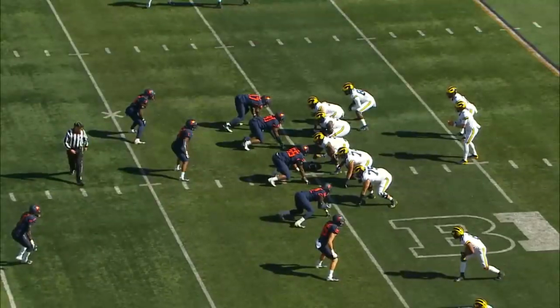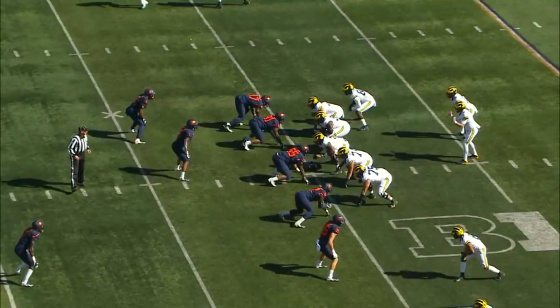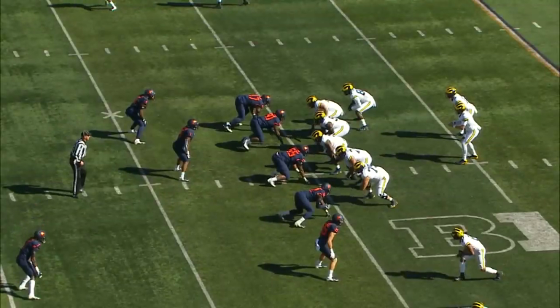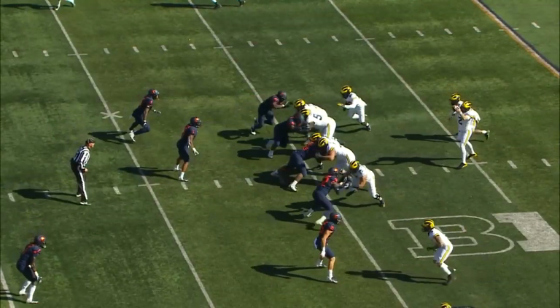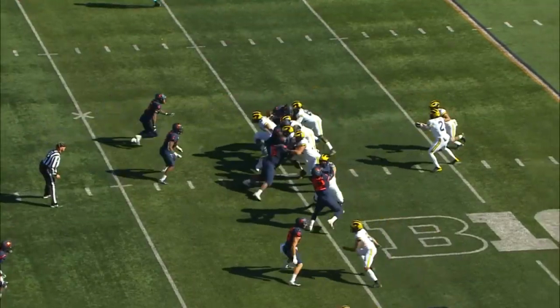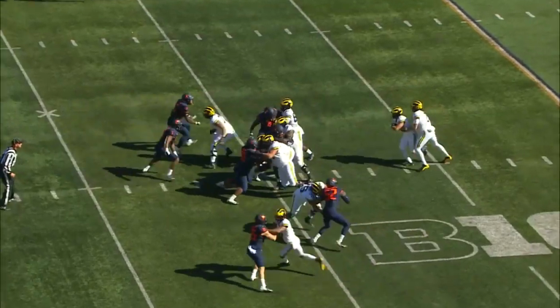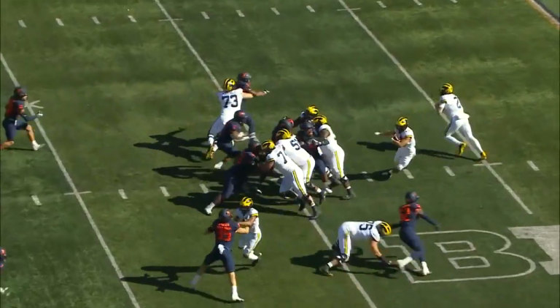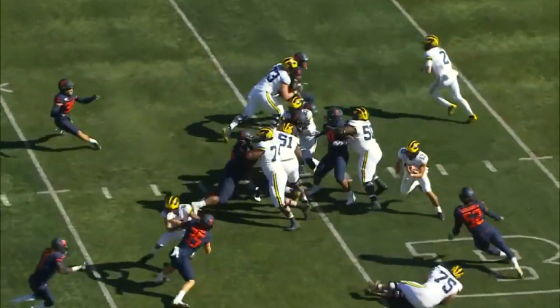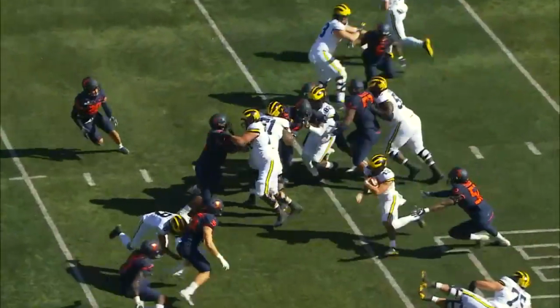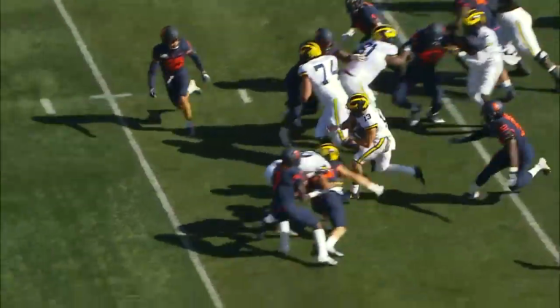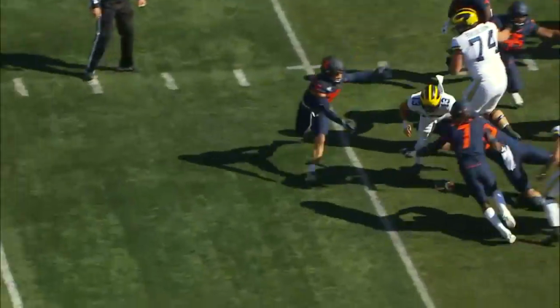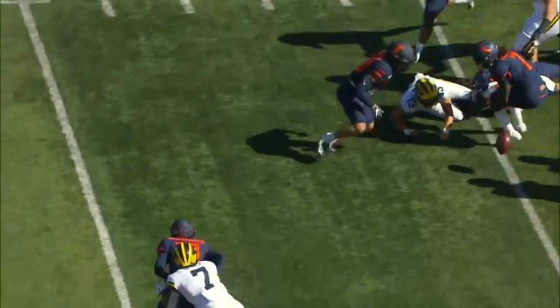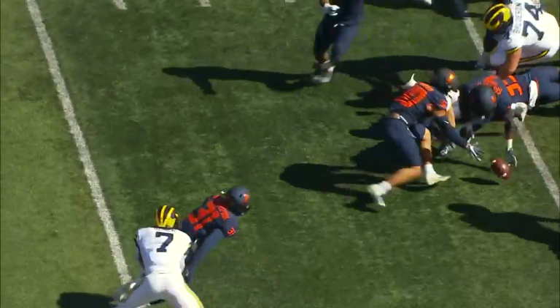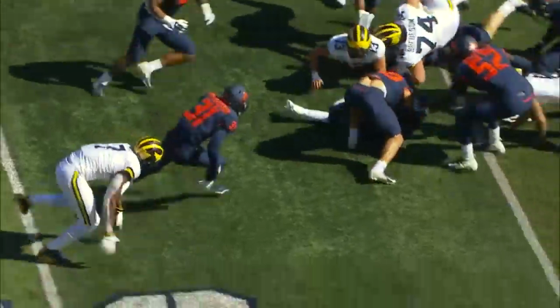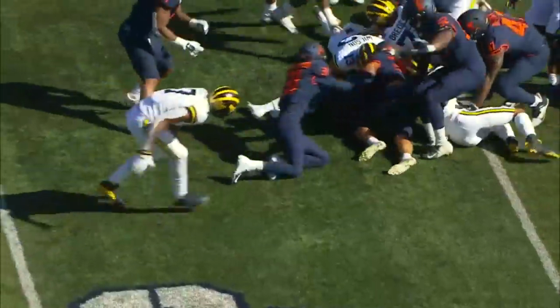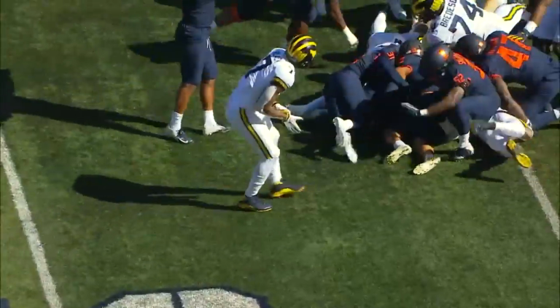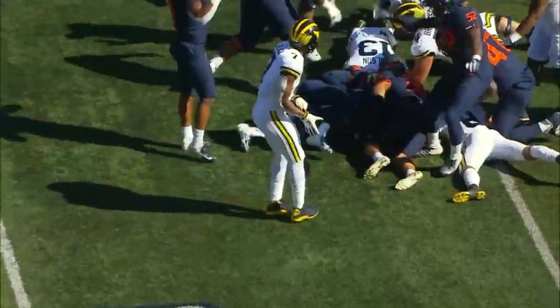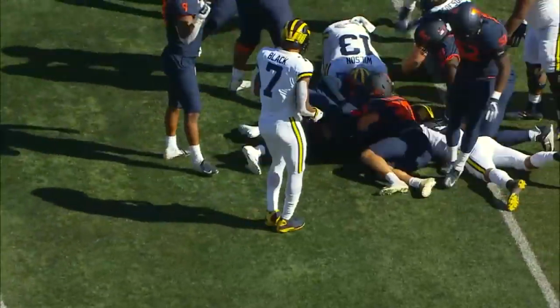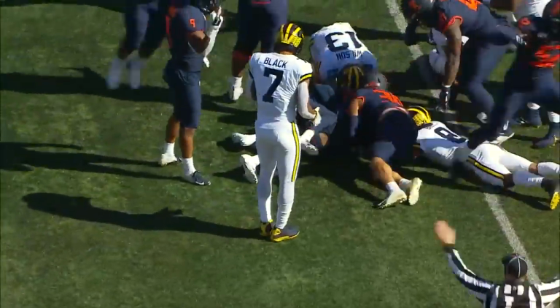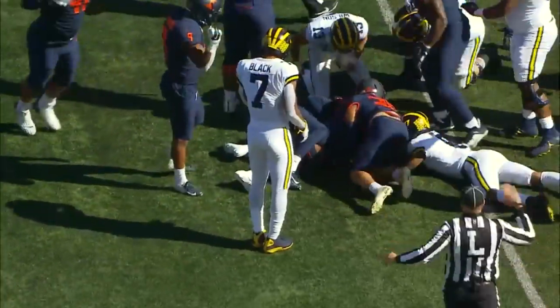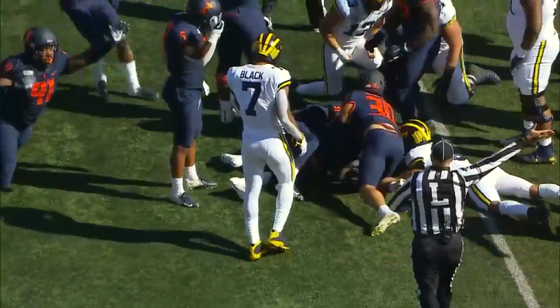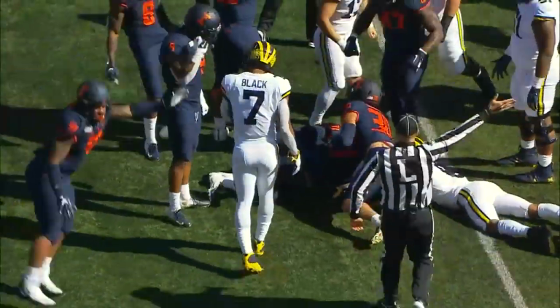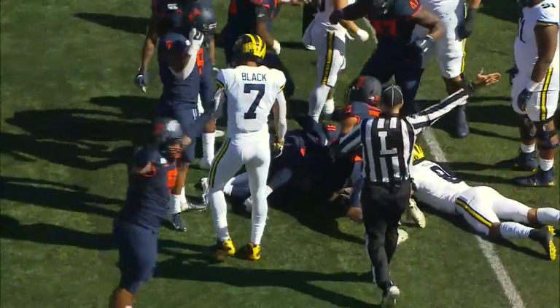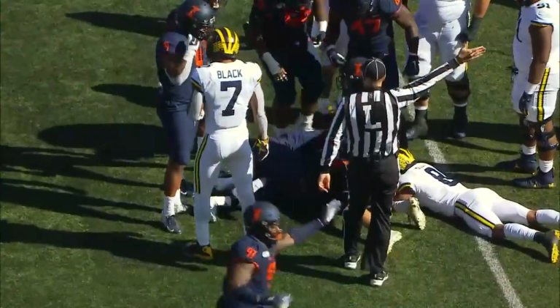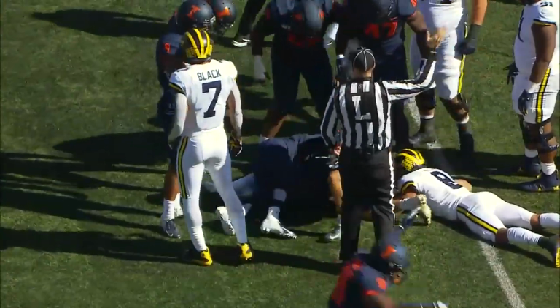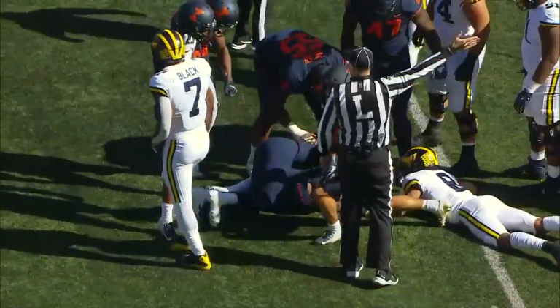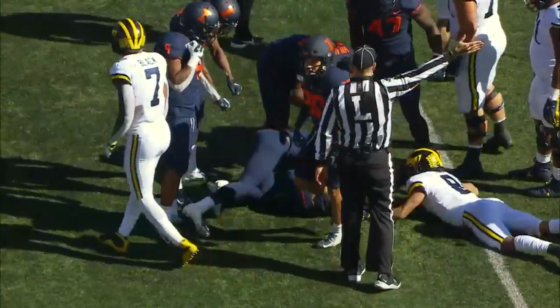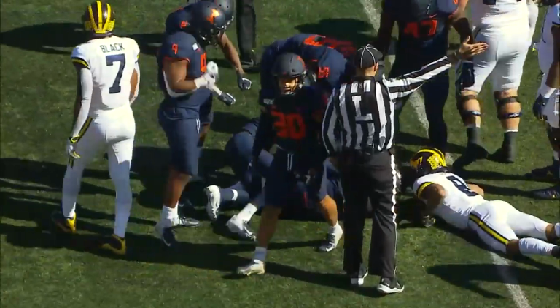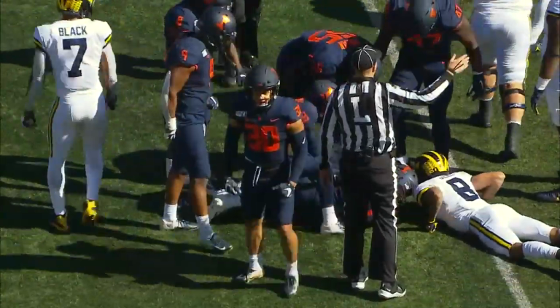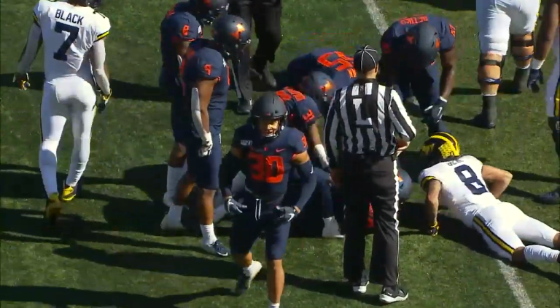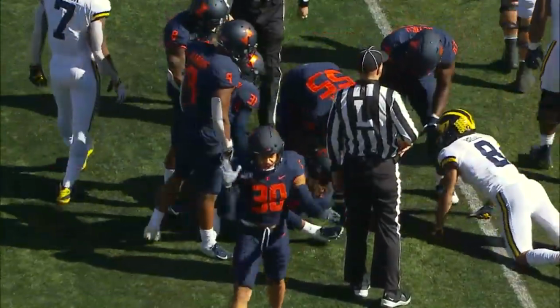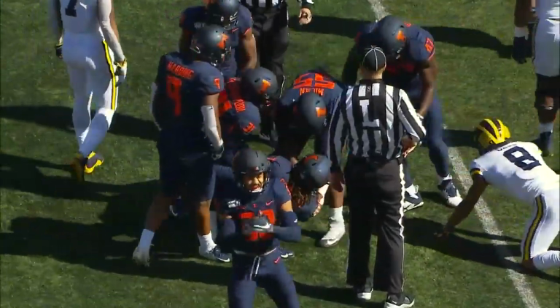Drew Wilson in the backfield with Patterson. Gives to Wilson running left, 35 — drops the football. It's loose. I think the Illini have it. It would be another fumble recovery! The Illini are very good at that.